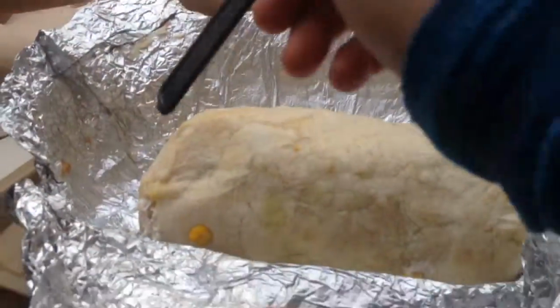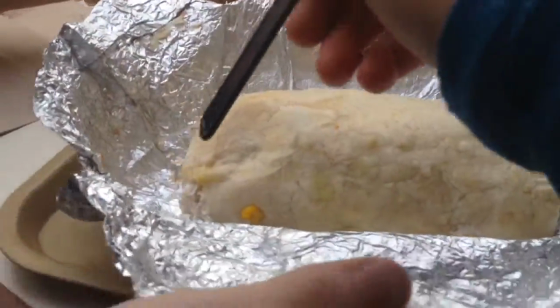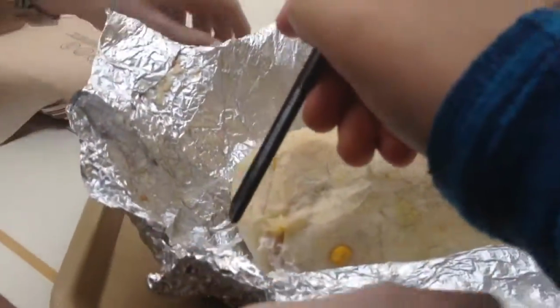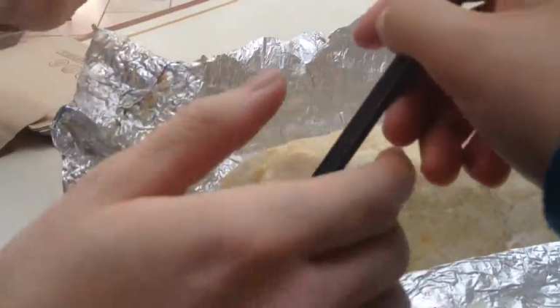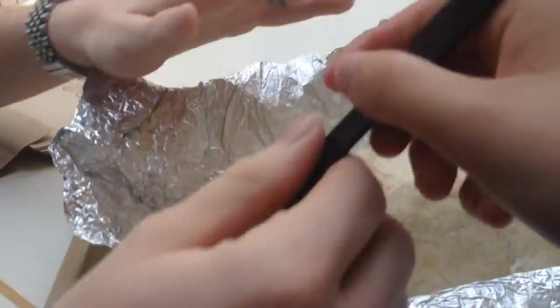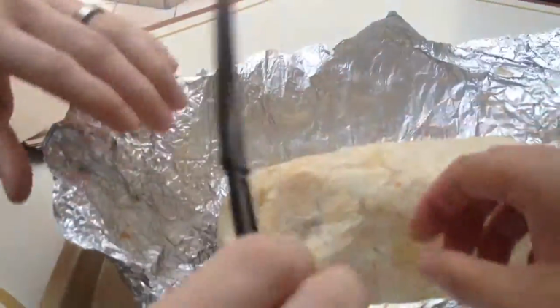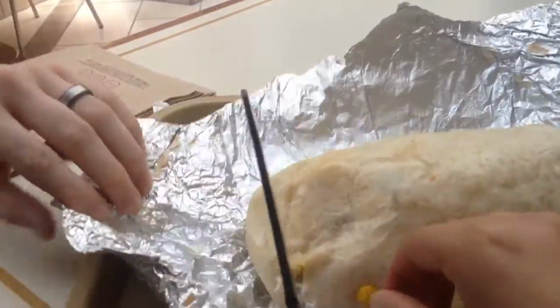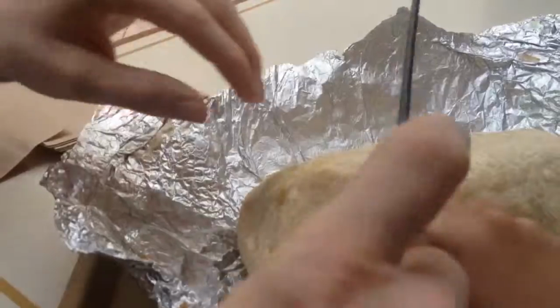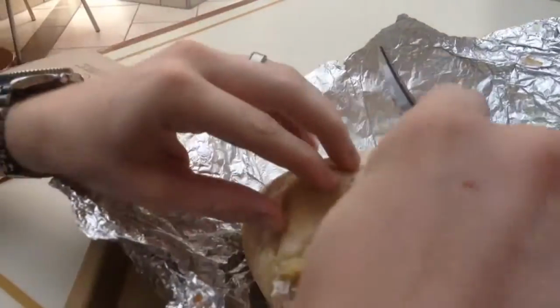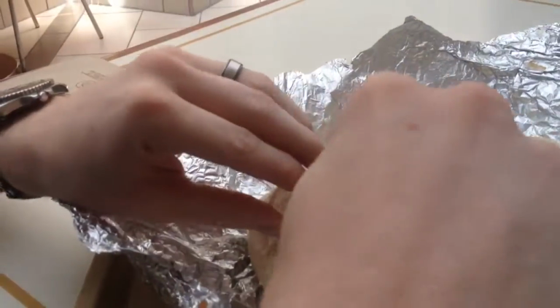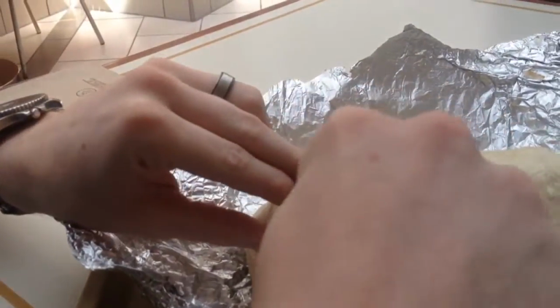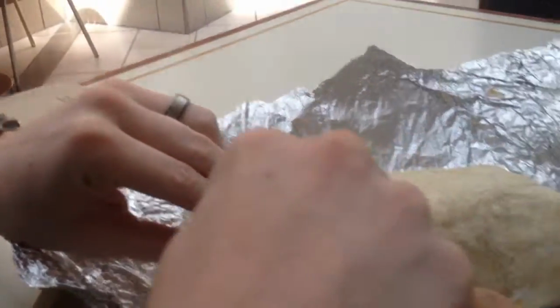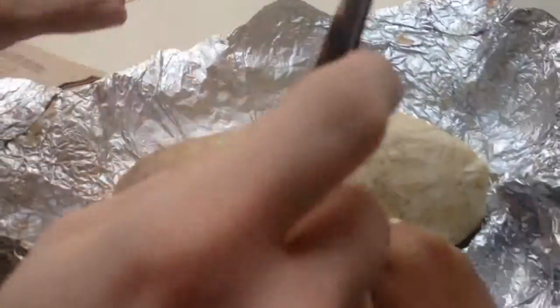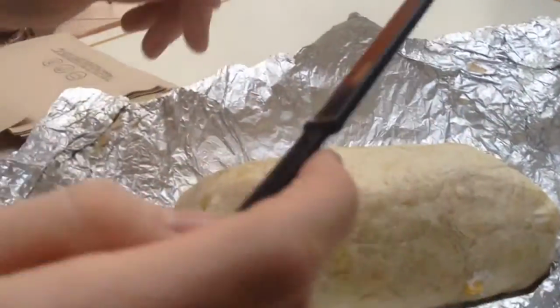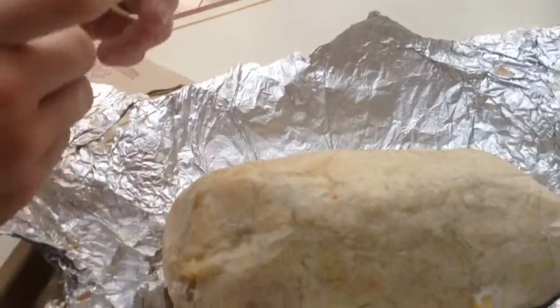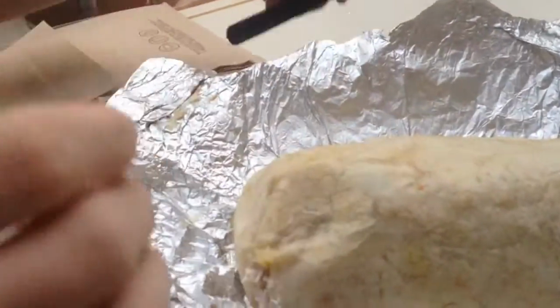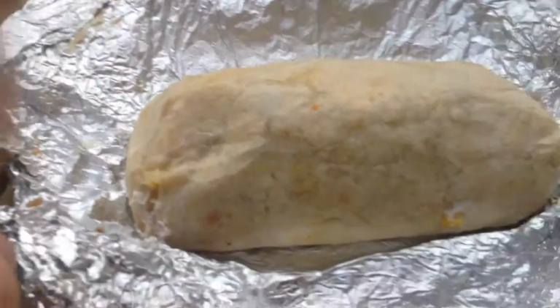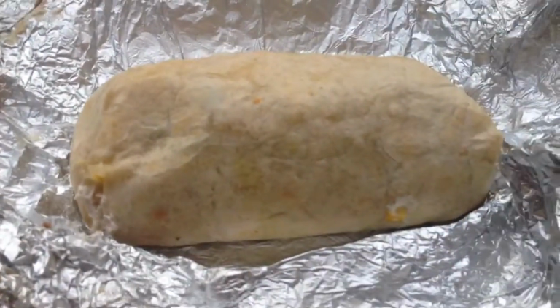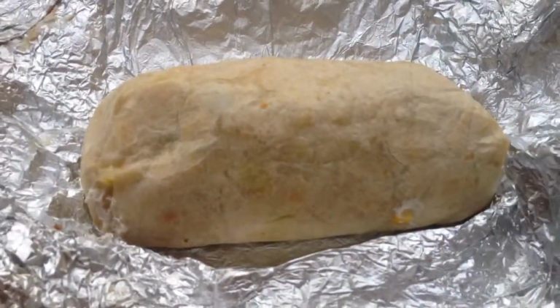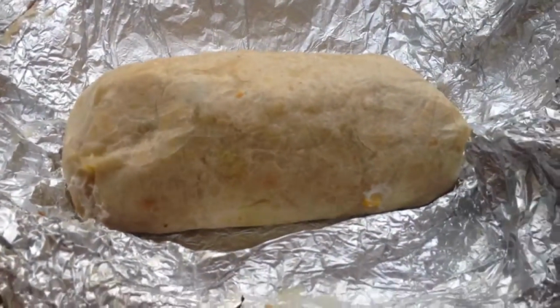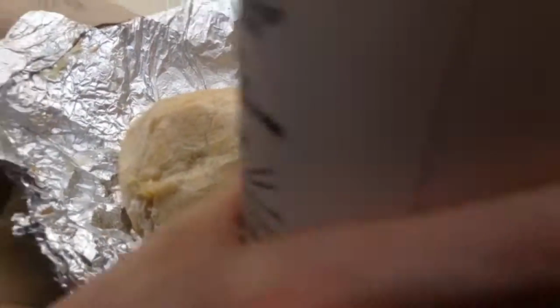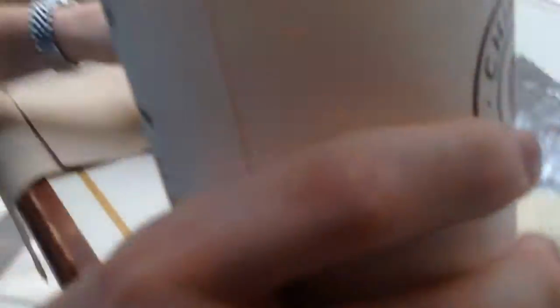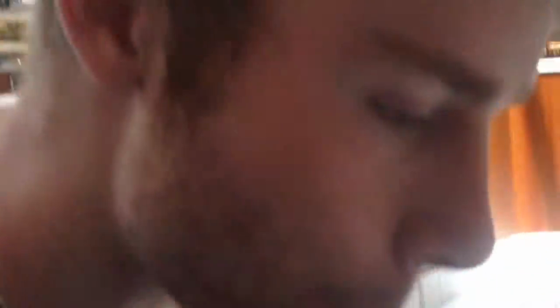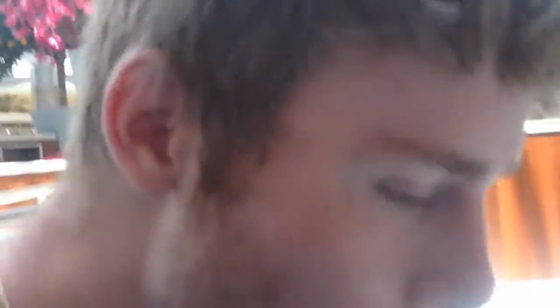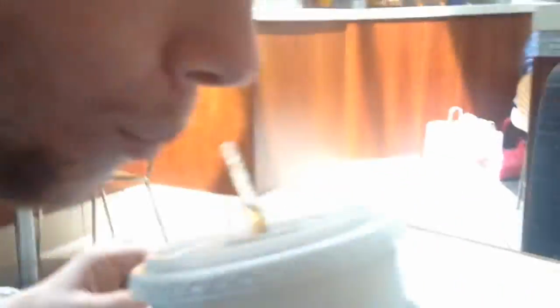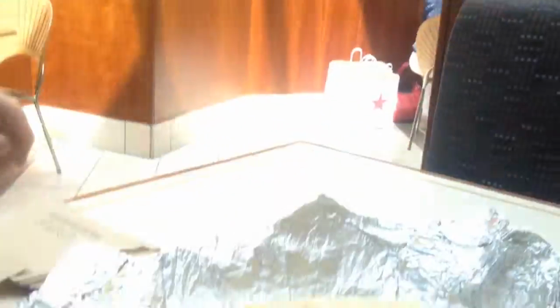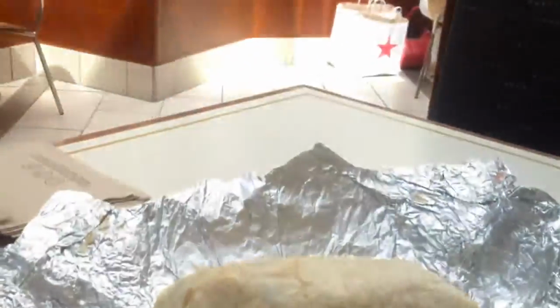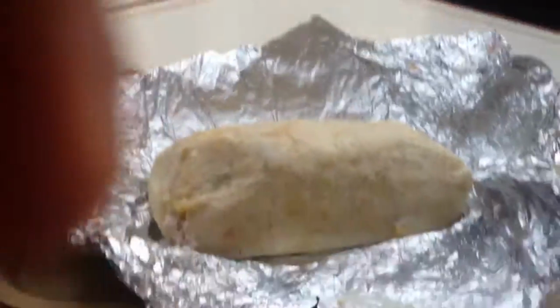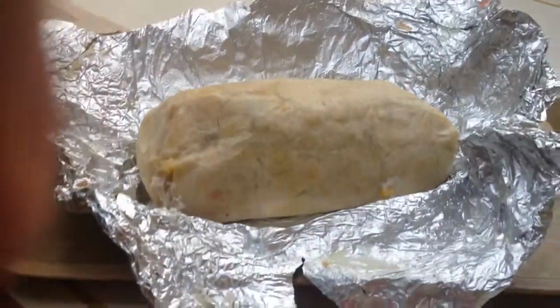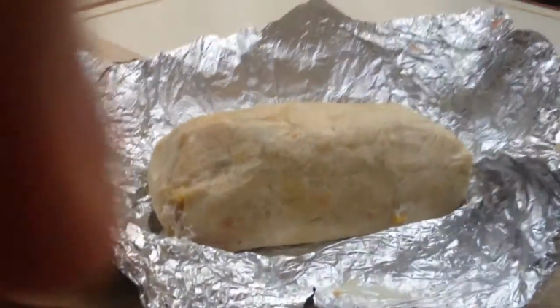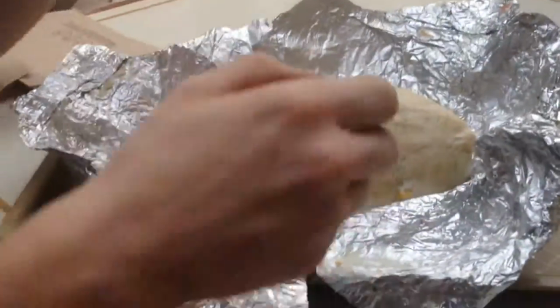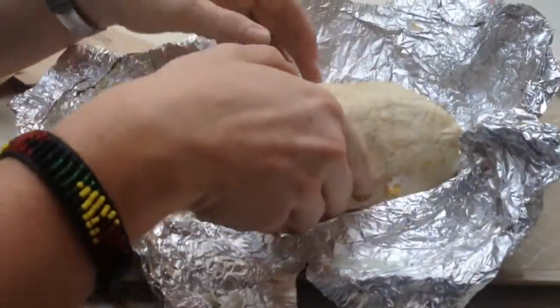Now, I got this thing pretty much fully loaded. We're just going to uncut a little bit. You know what? That's a bad idea. I don't want to cut it. Everything's going to come out. So let's take a bite.